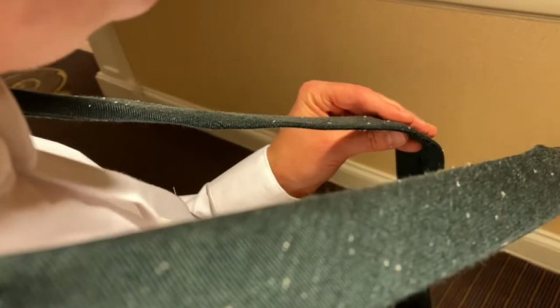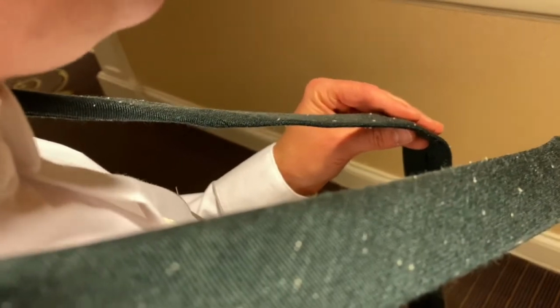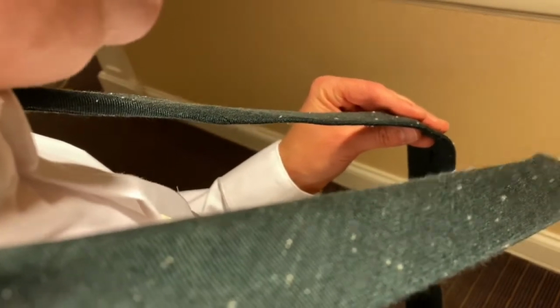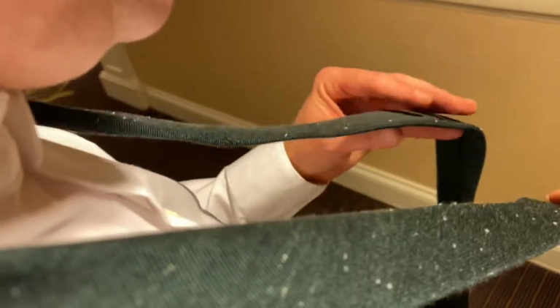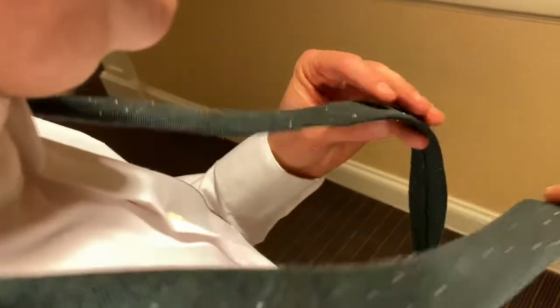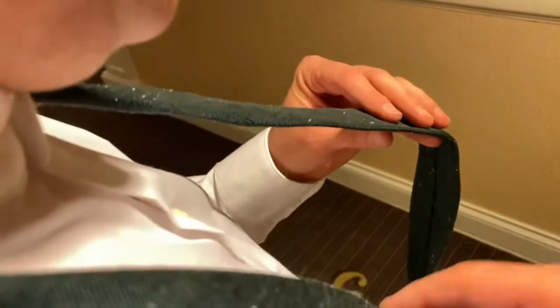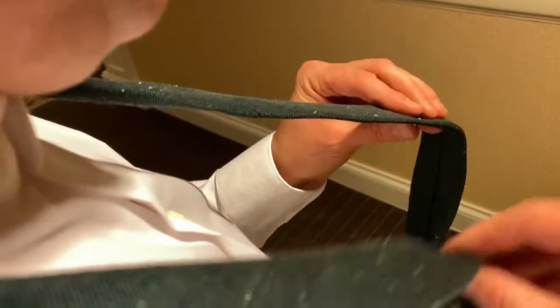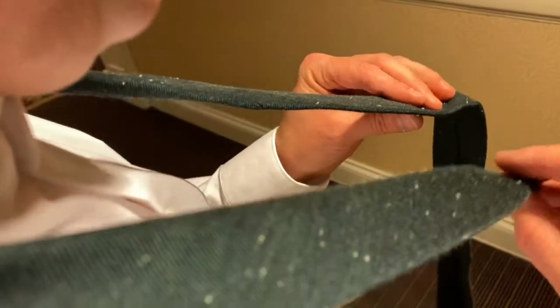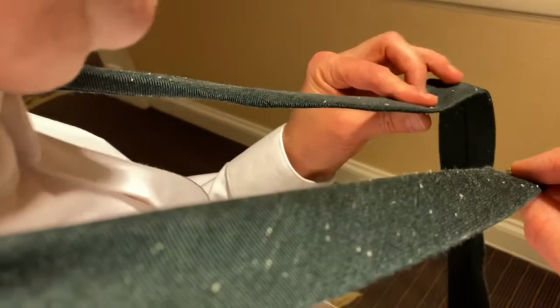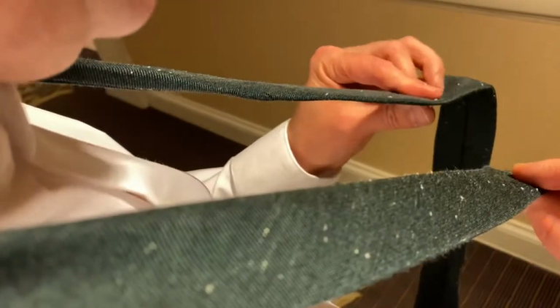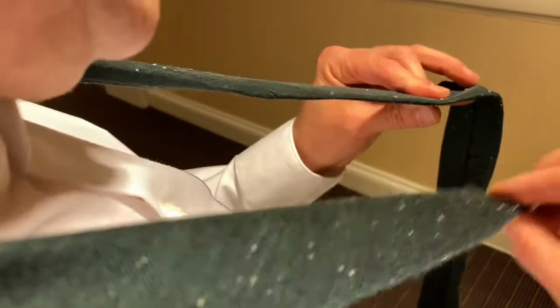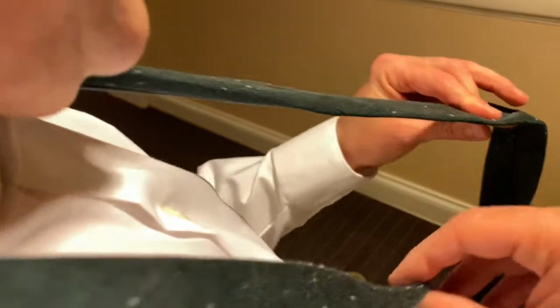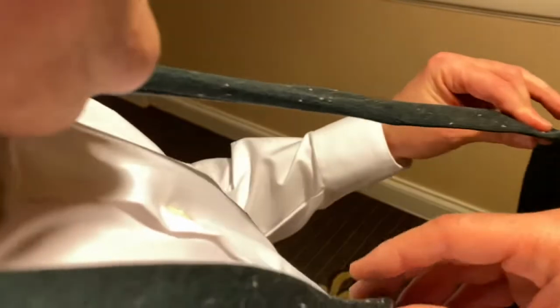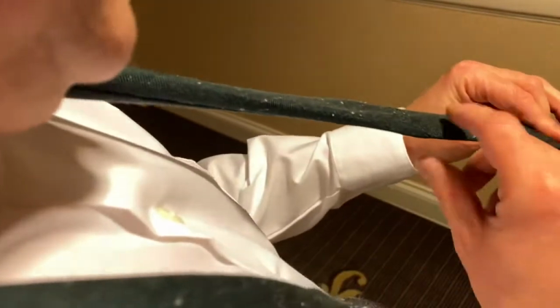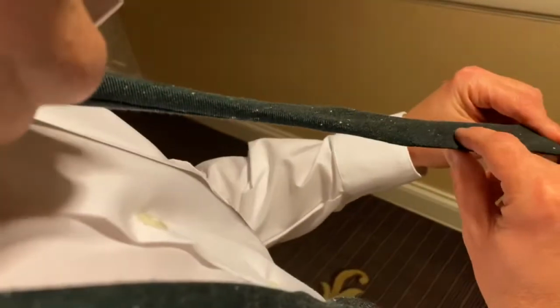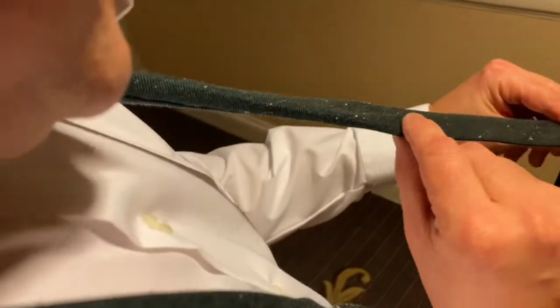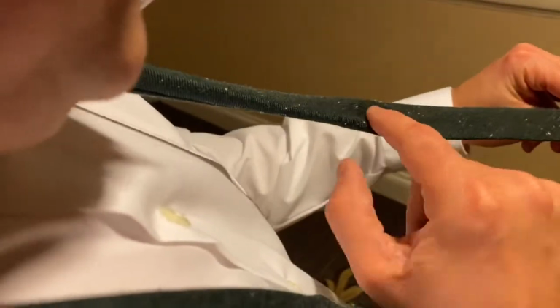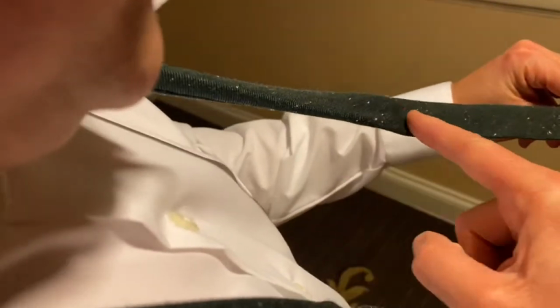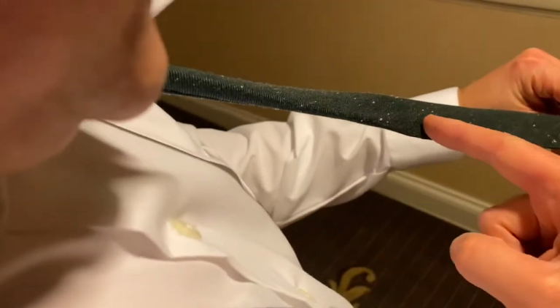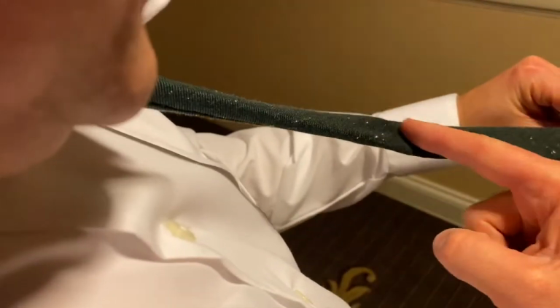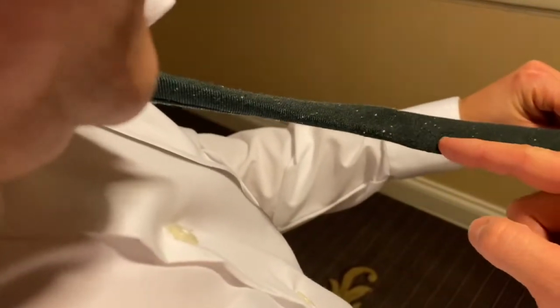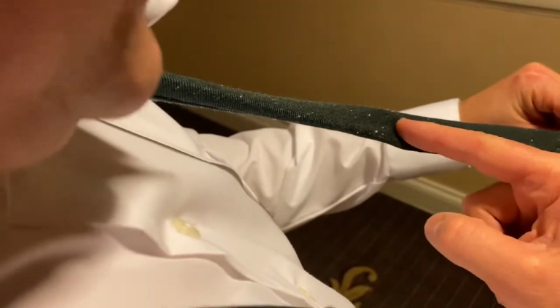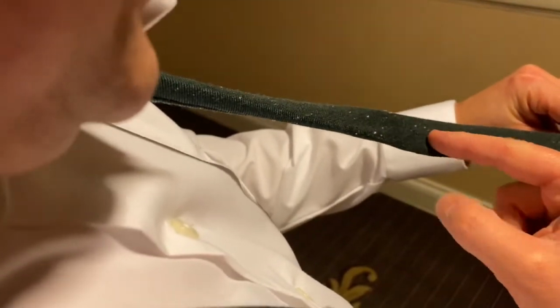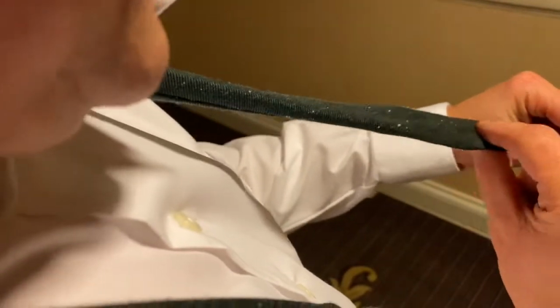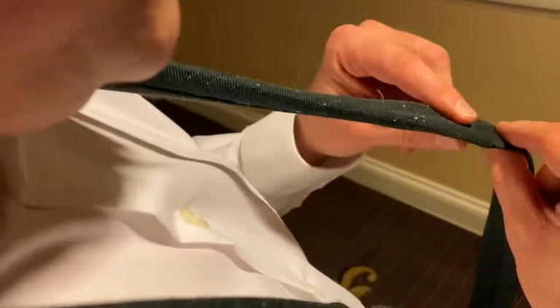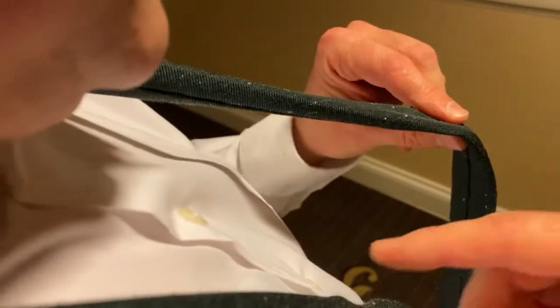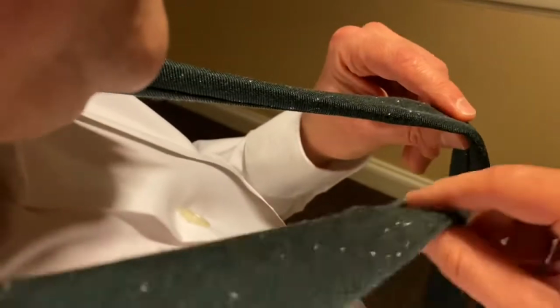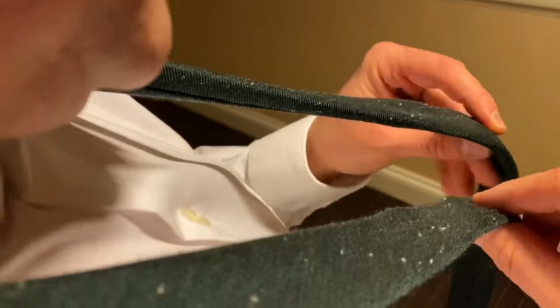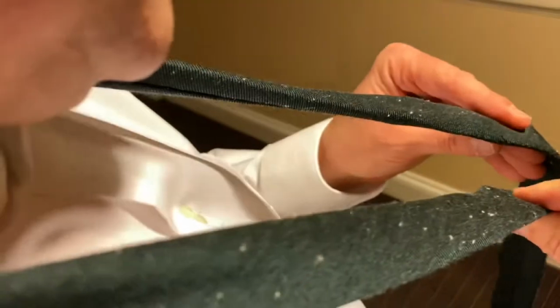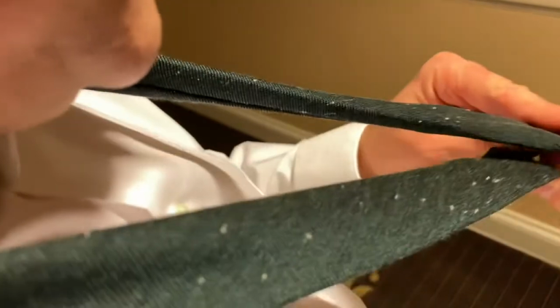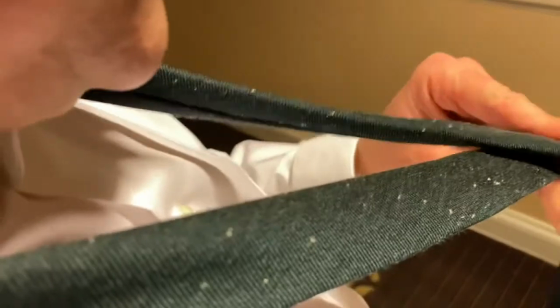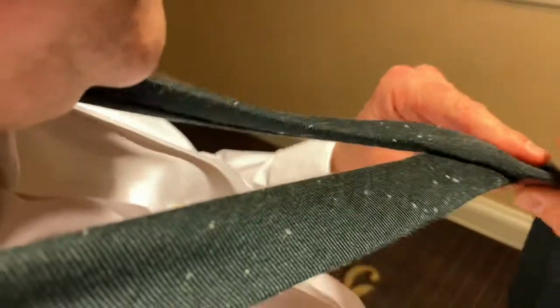This is going to be a point of view so you can see from my perspective as you're tying your tie. In the tie there's usually a stitched diagonal line, and that's usually a good starting point to cross over your tie.